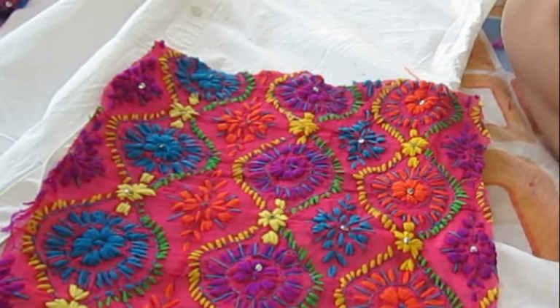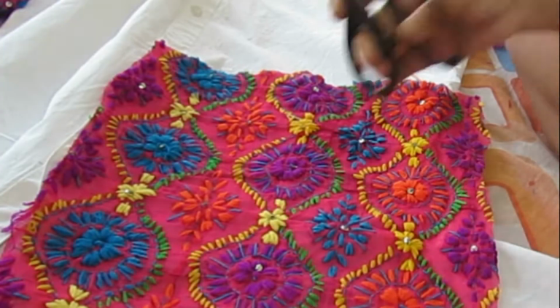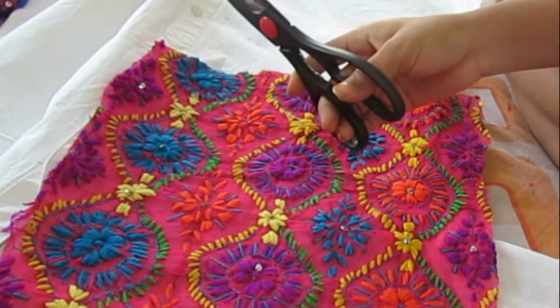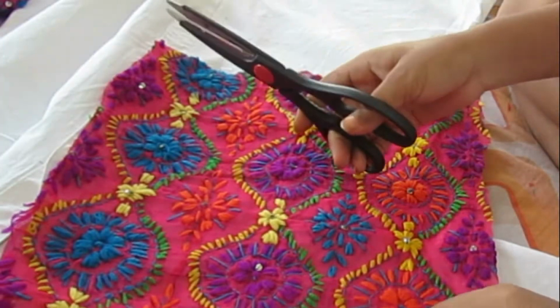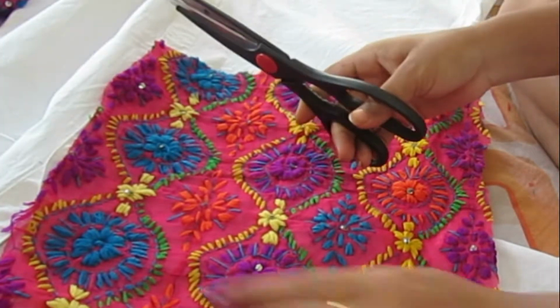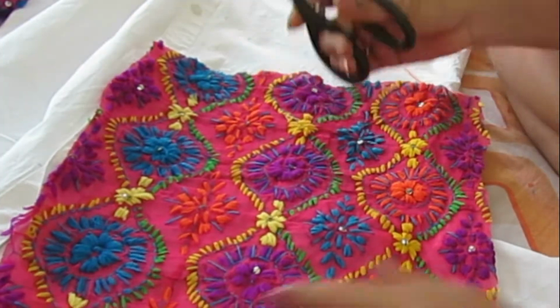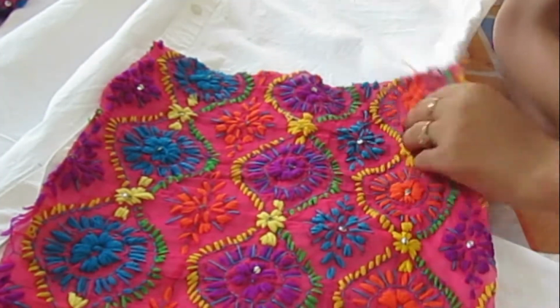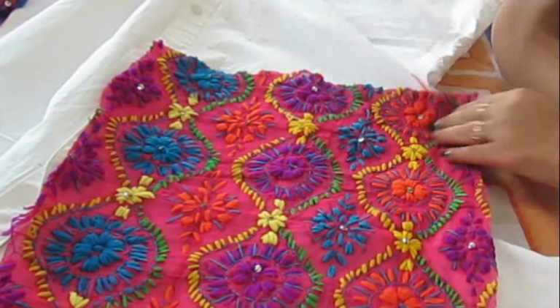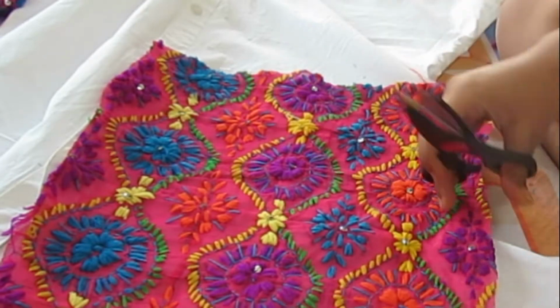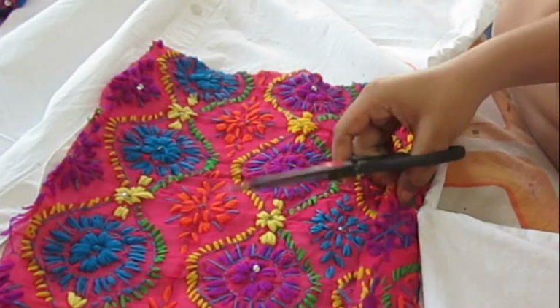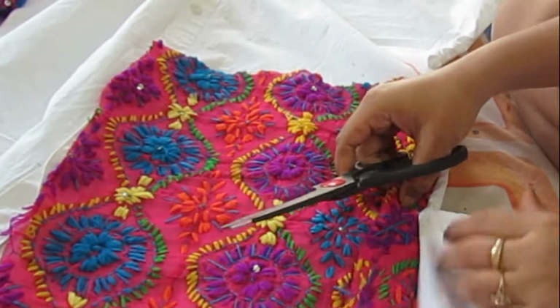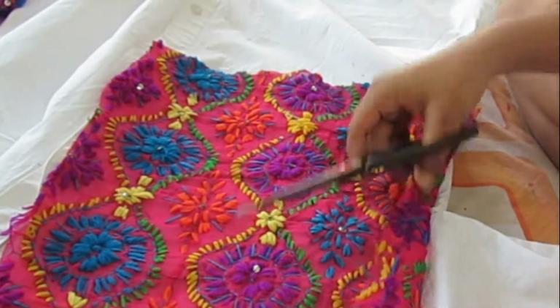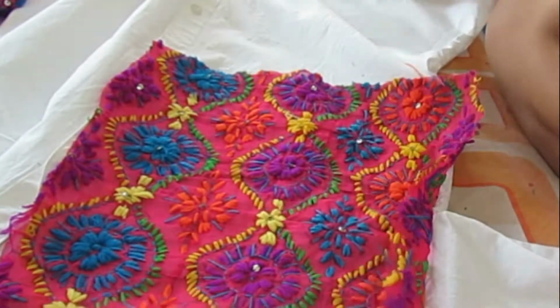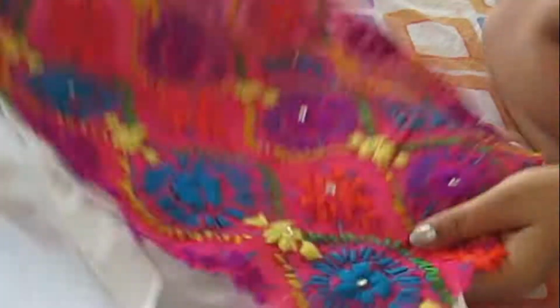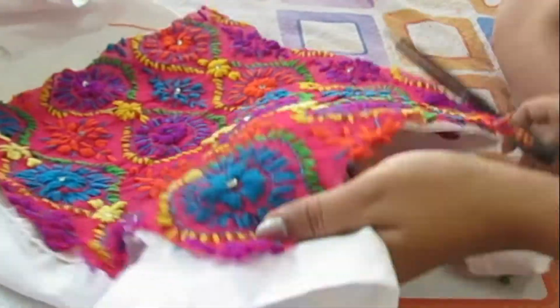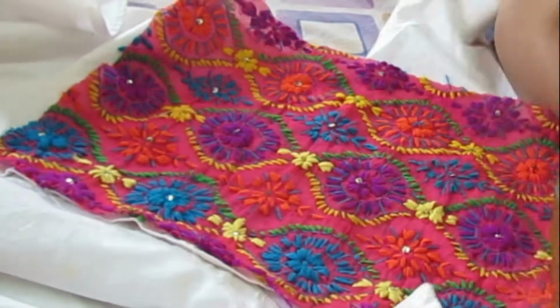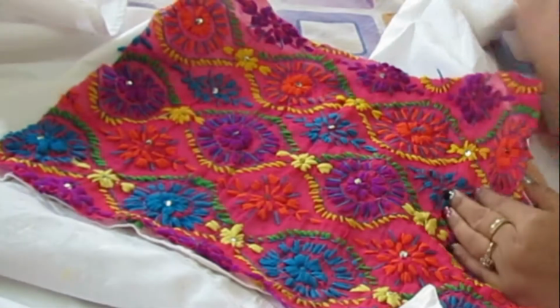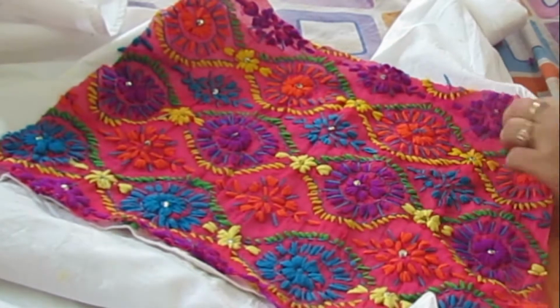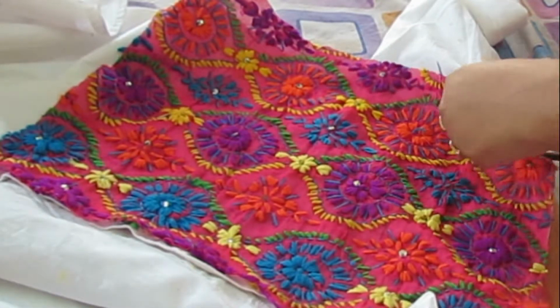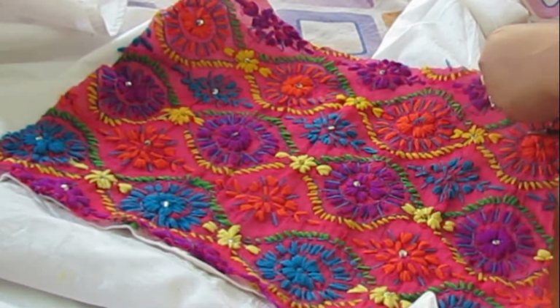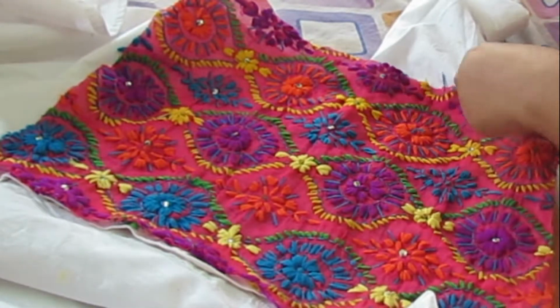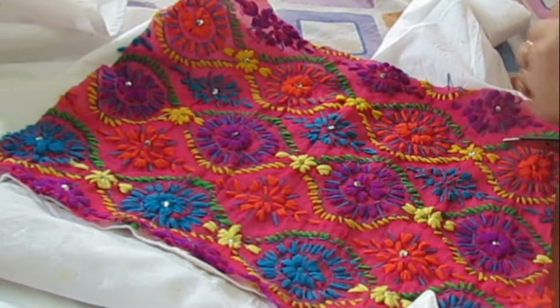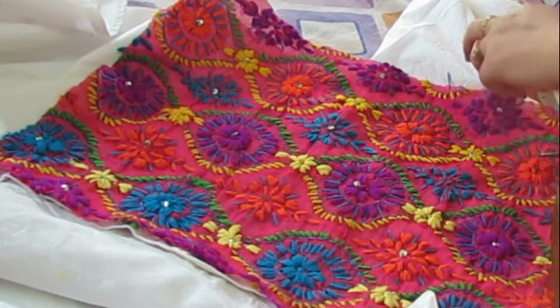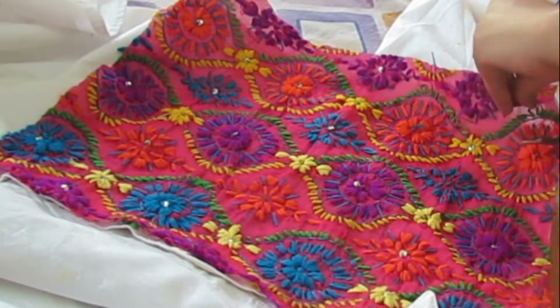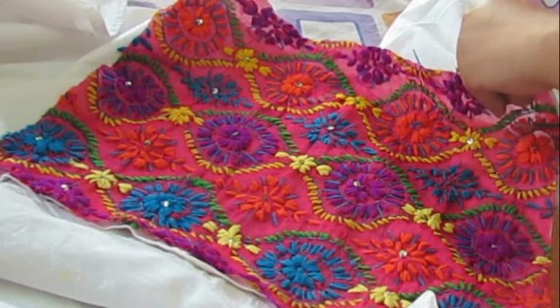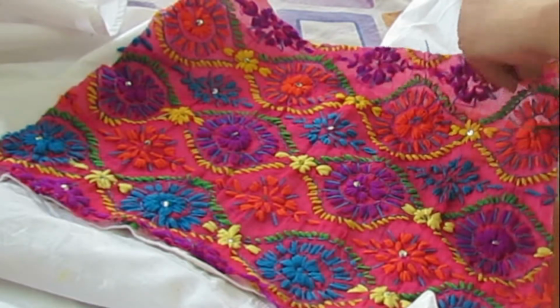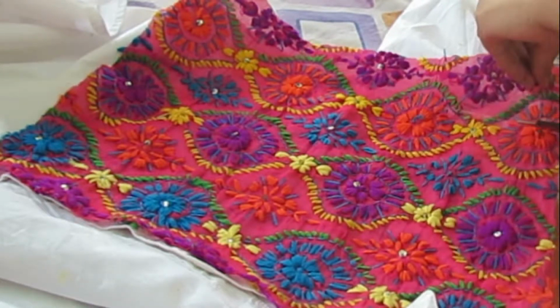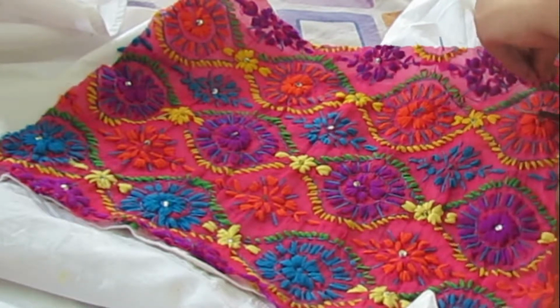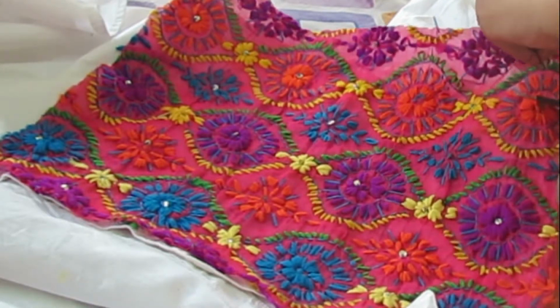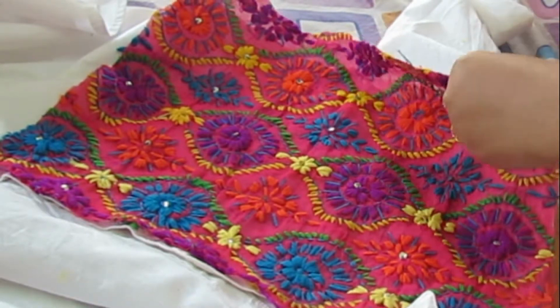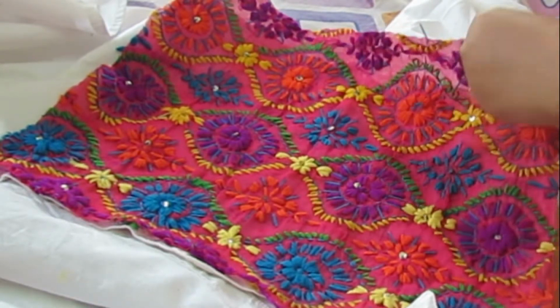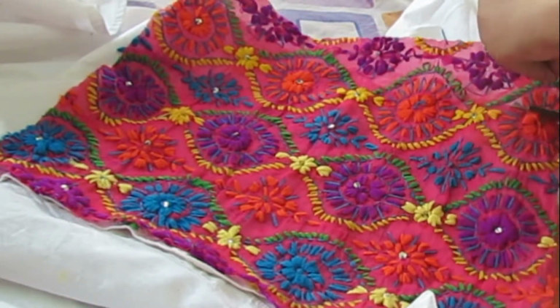After applying the fabric, we need to cut the excess fabric like so, so that it comes into the shape of the shirt. Be as neat as you can. Do this on both sides.